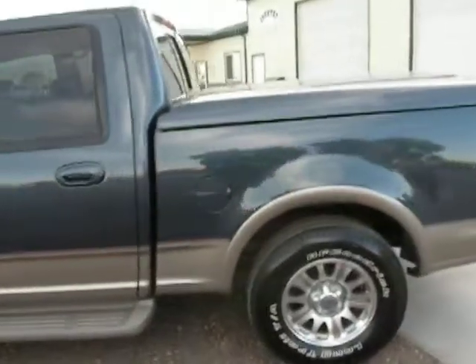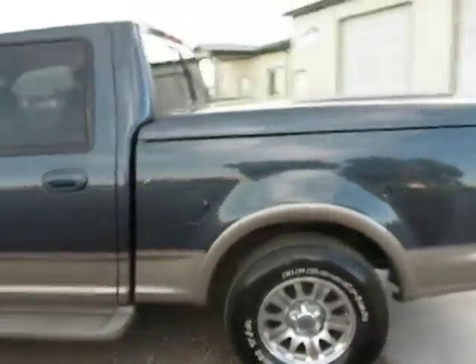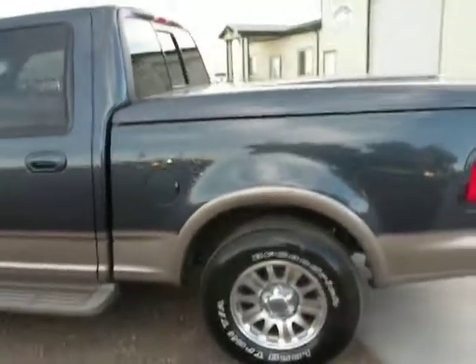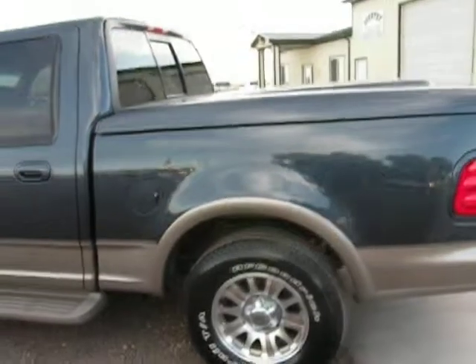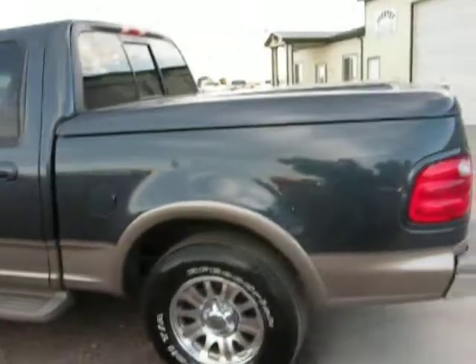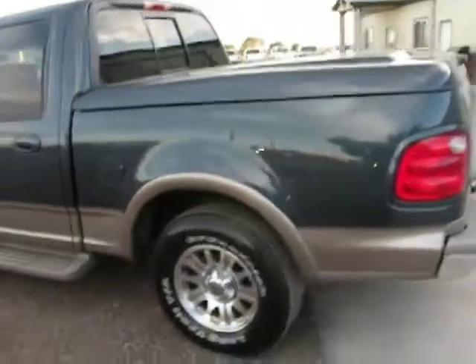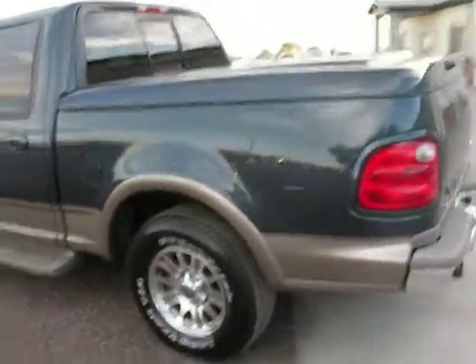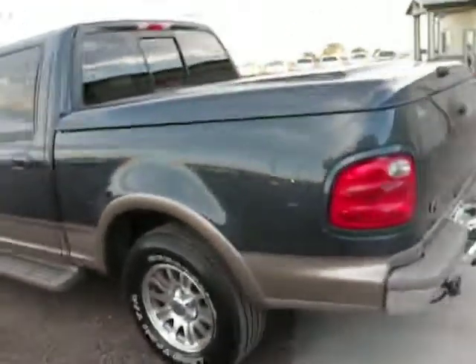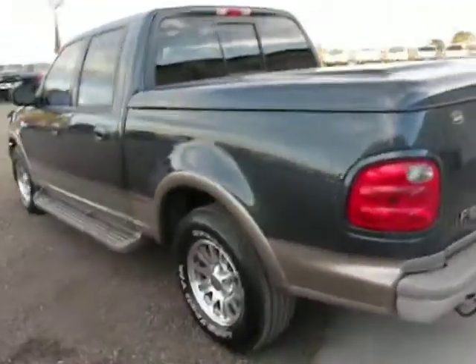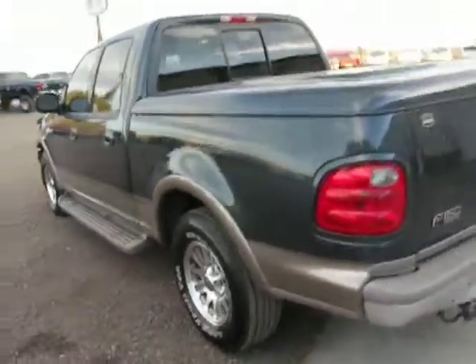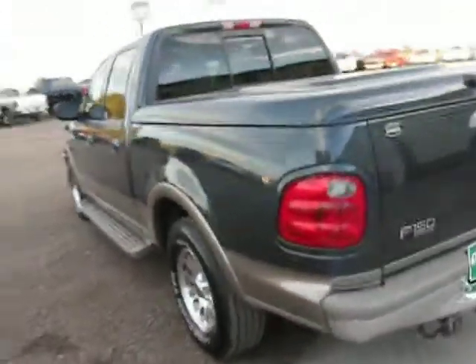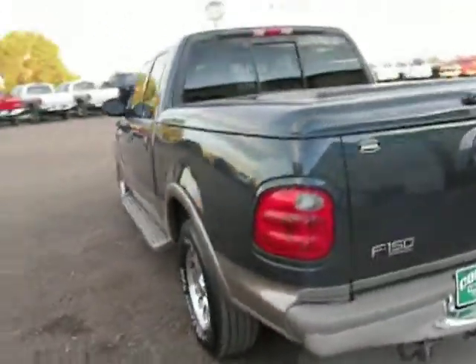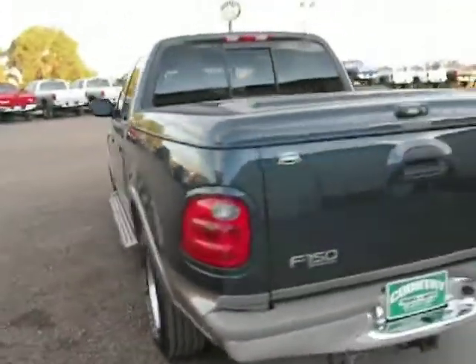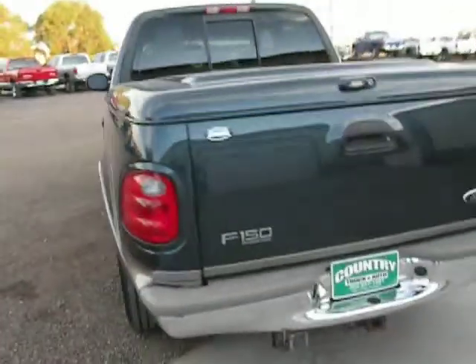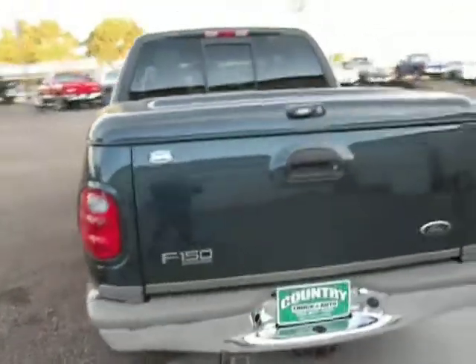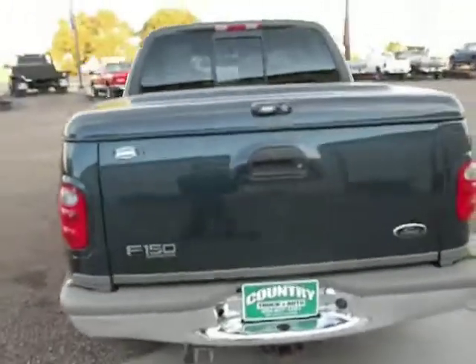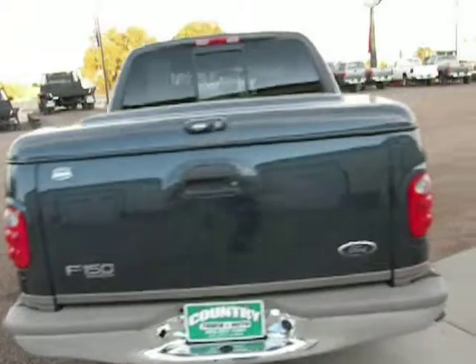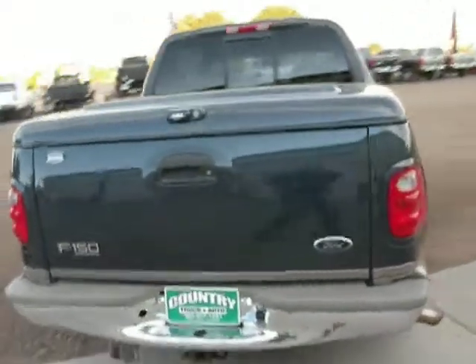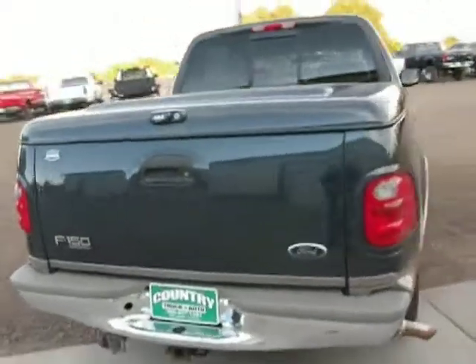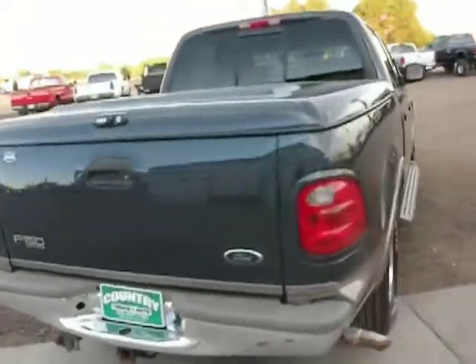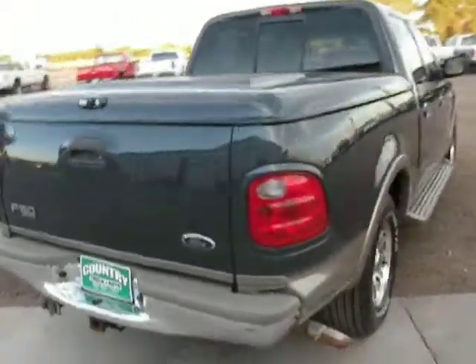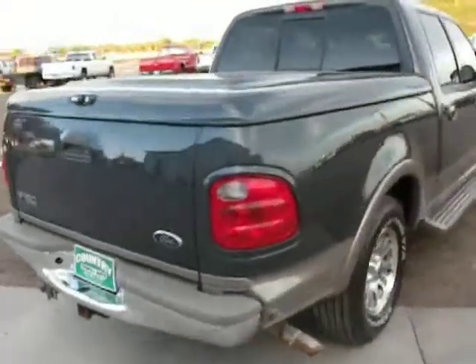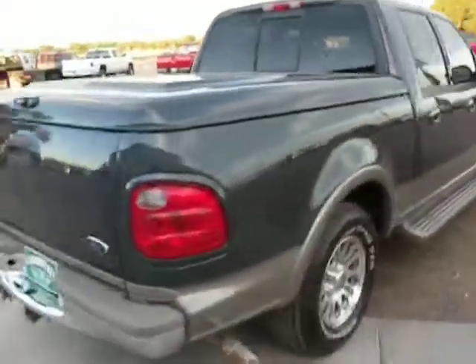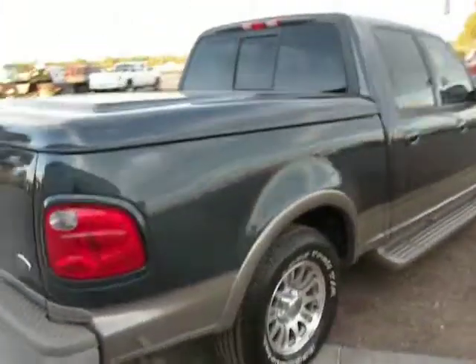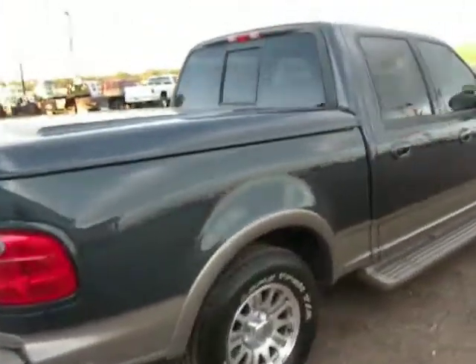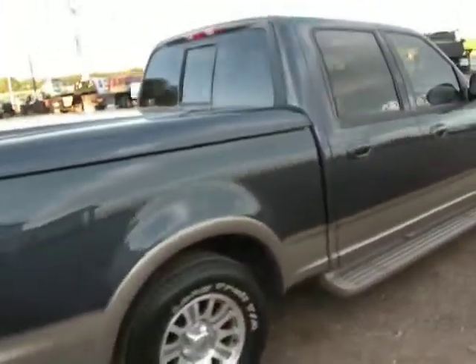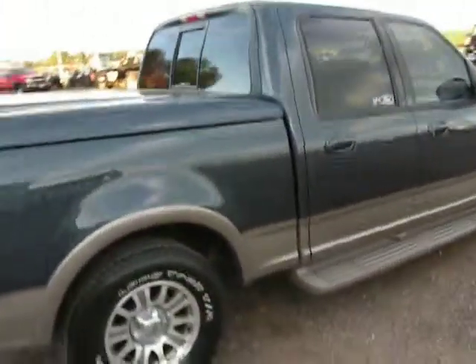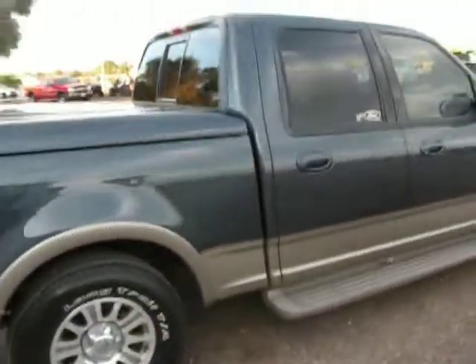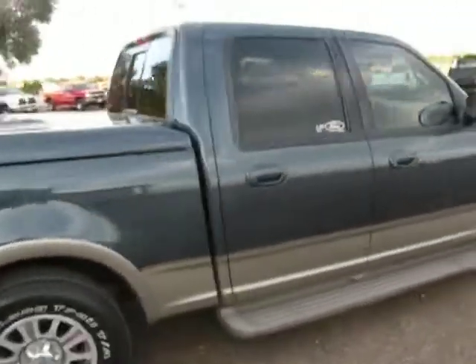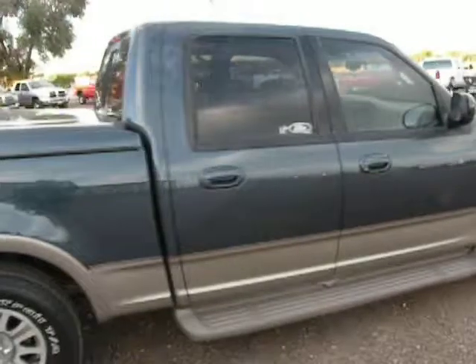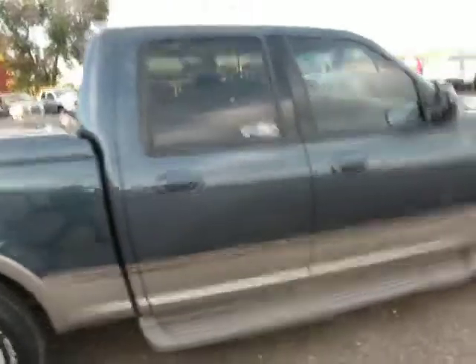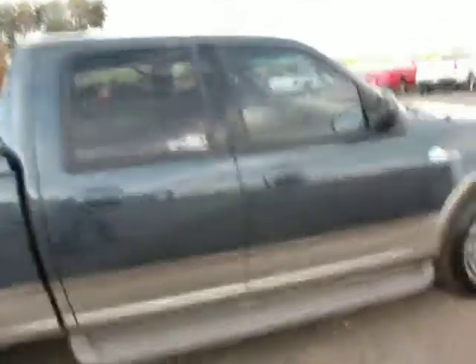Aluminum wheels, BF Goodrich tires that are almost new, tunnel cover, sliding rear window. Really nice, clean truck. Like I said, it is the King Ranch.